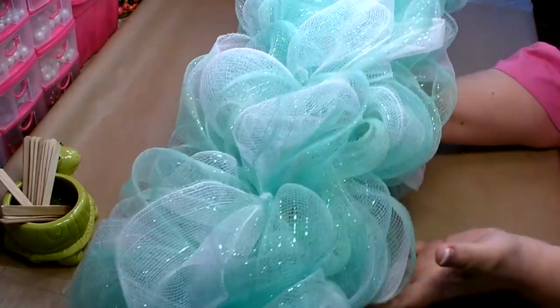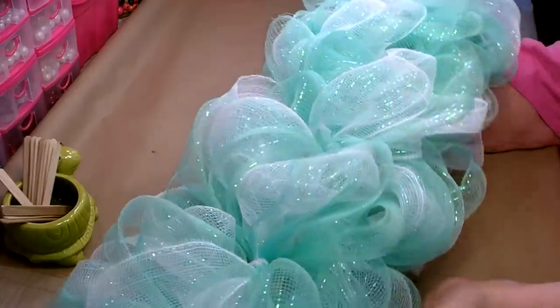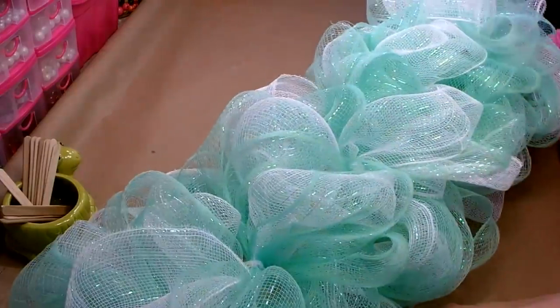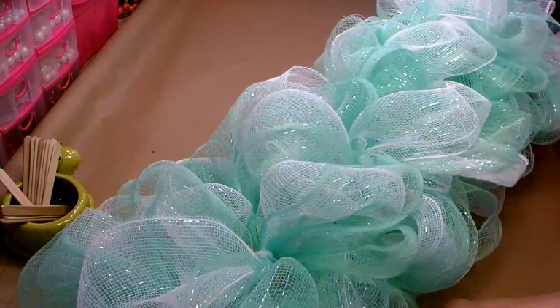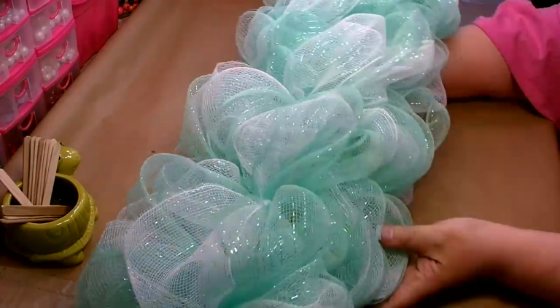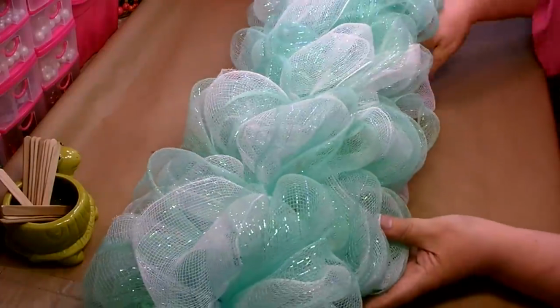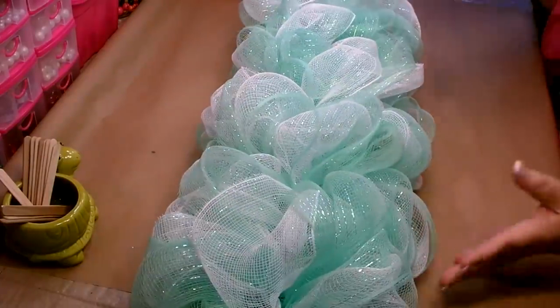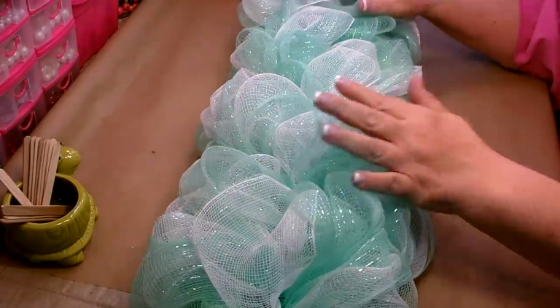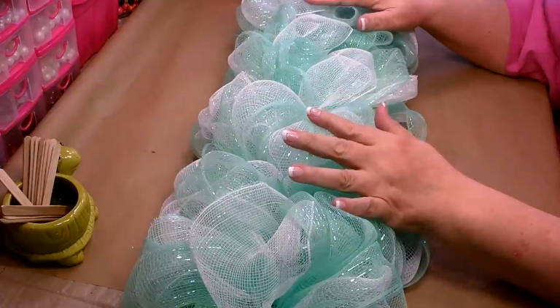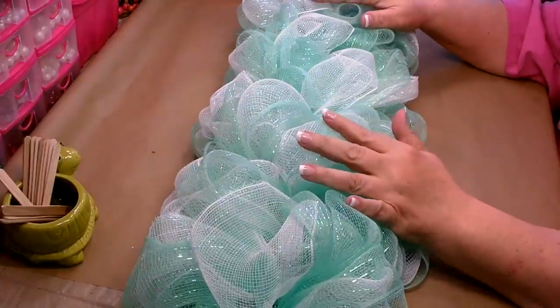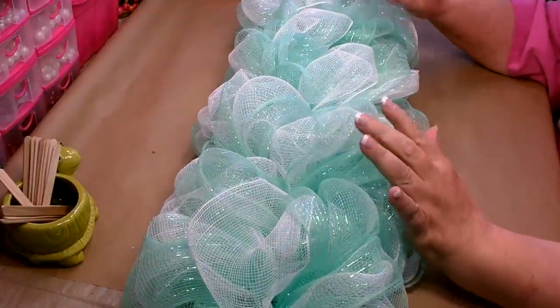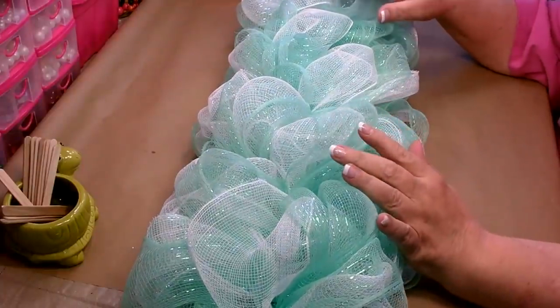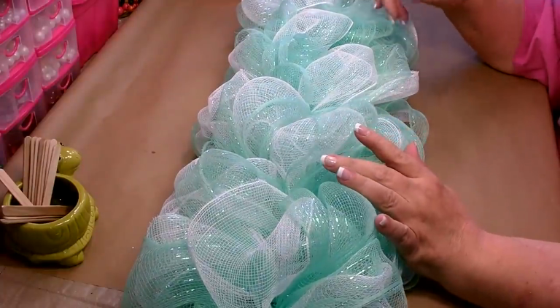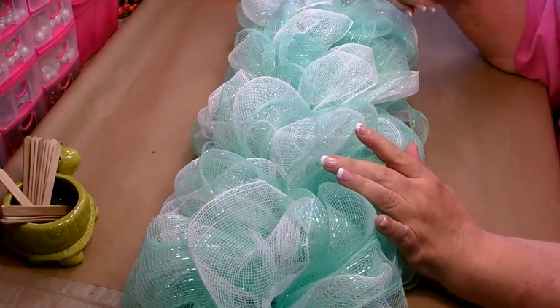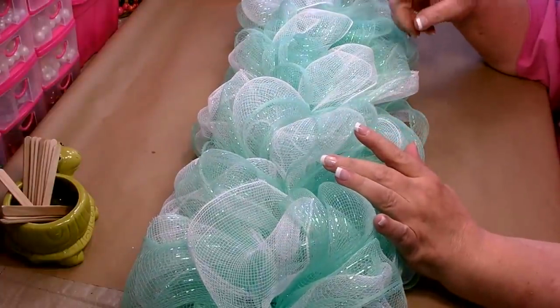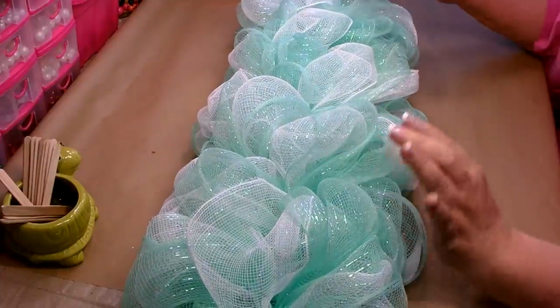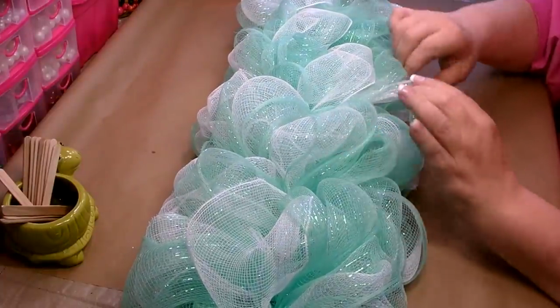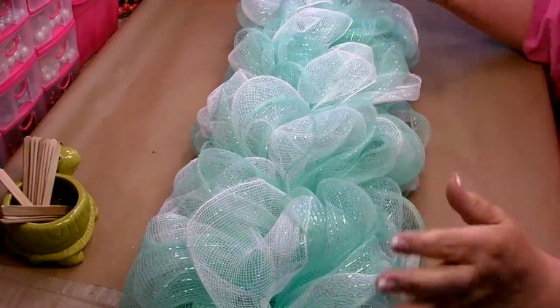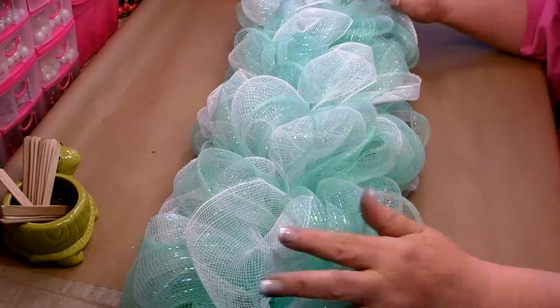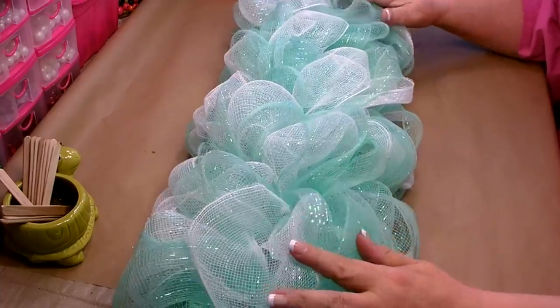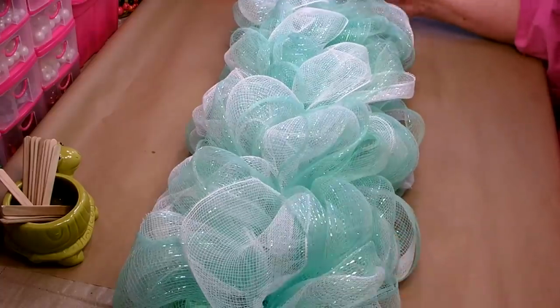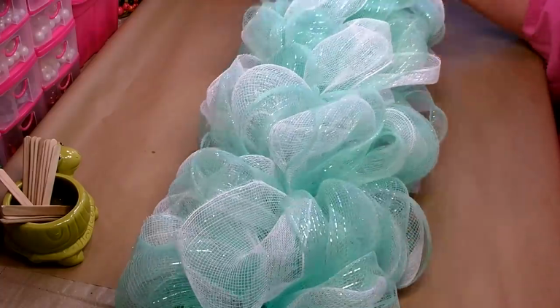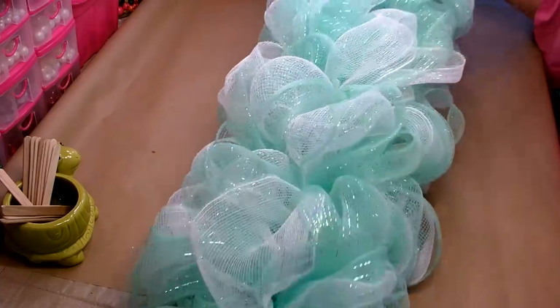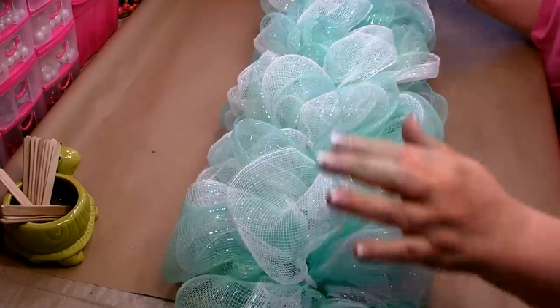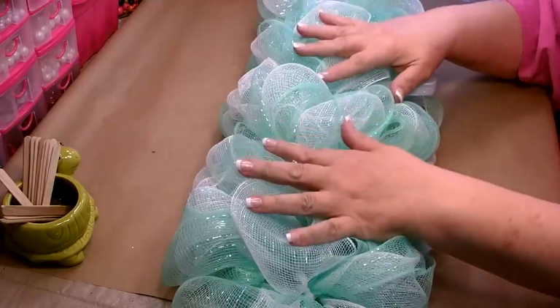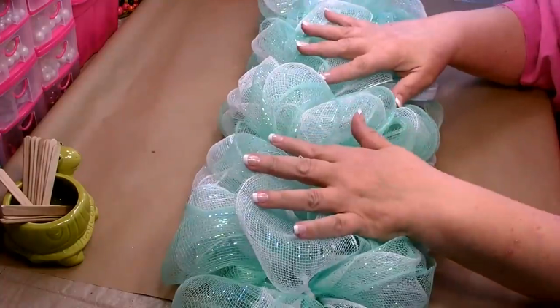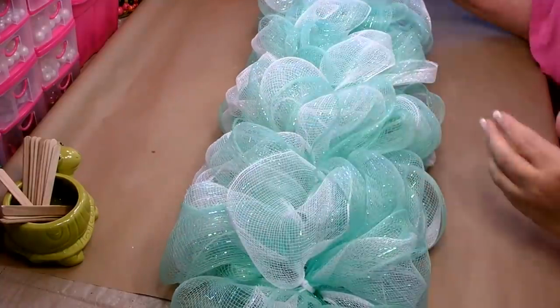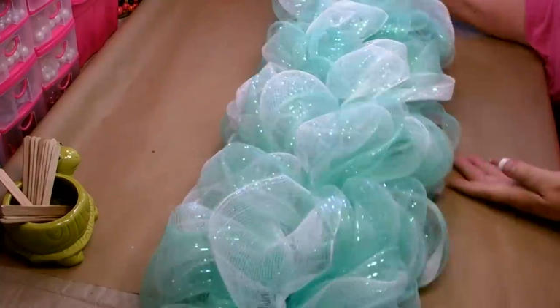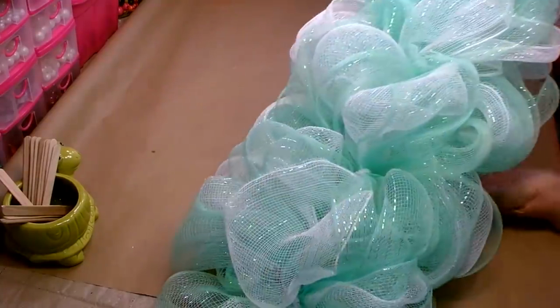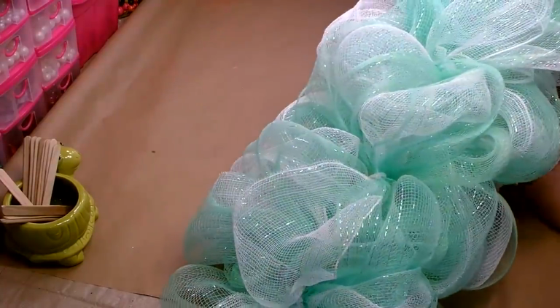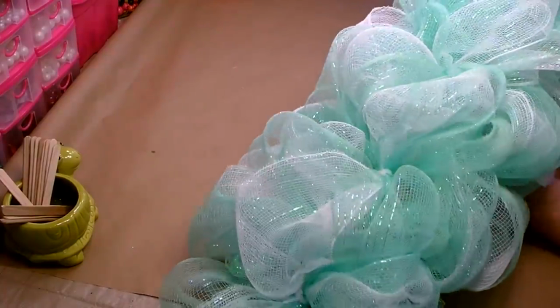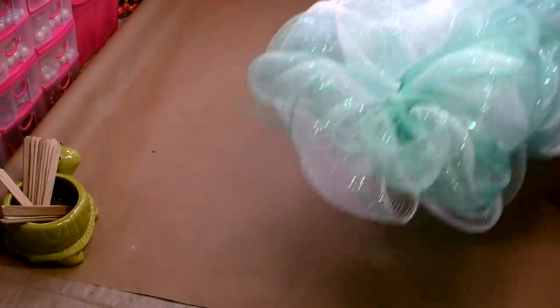My base is all done — it took six rolls, three rolls each time I went around. I'm really happy now; I have a nice thick base and you can't see through it. Go ahead and set this aside.